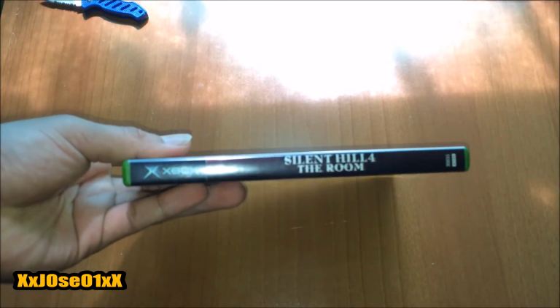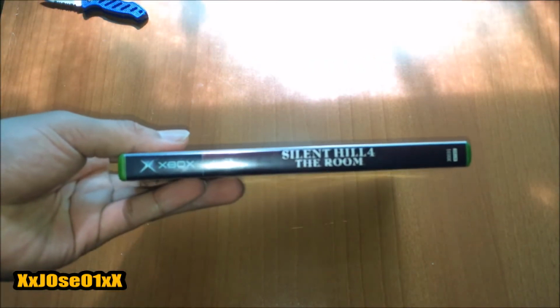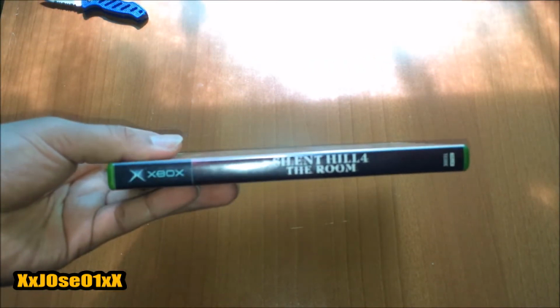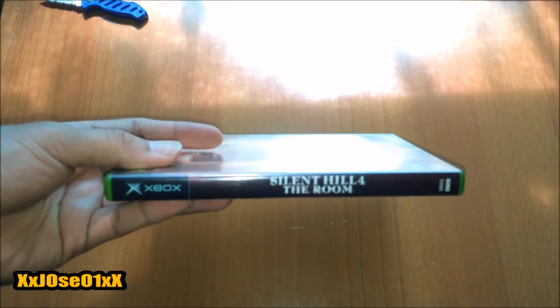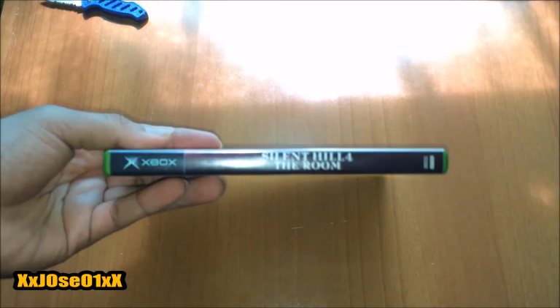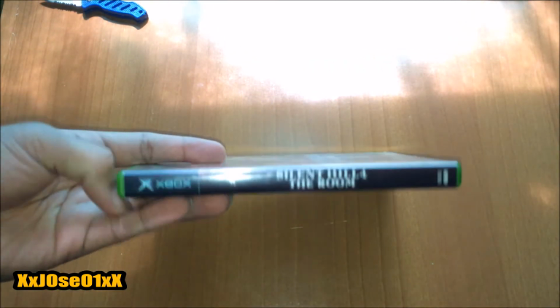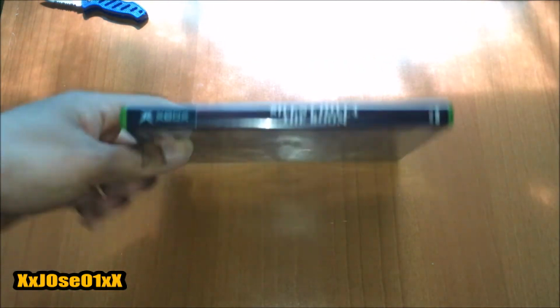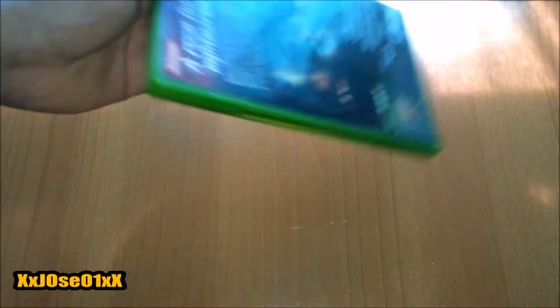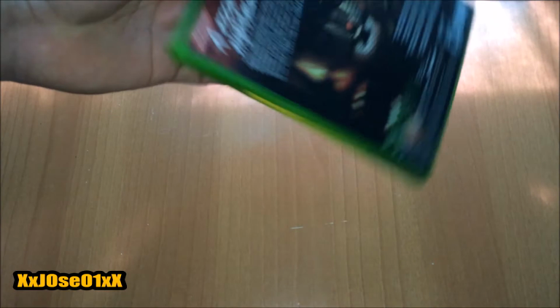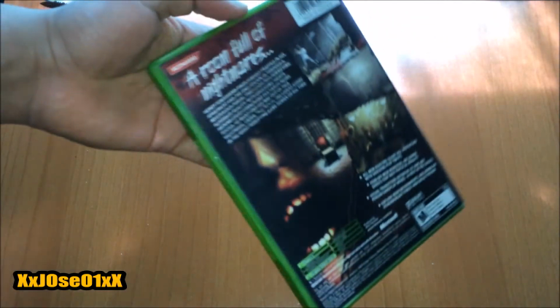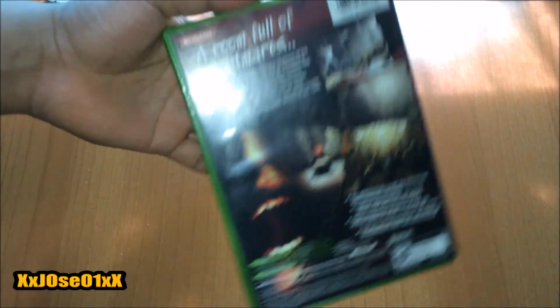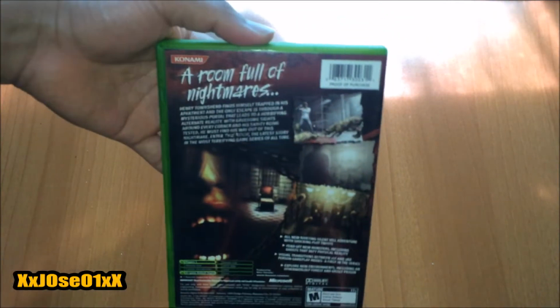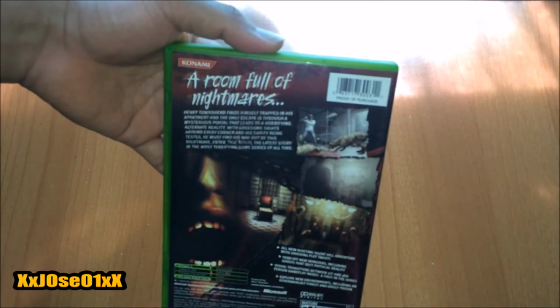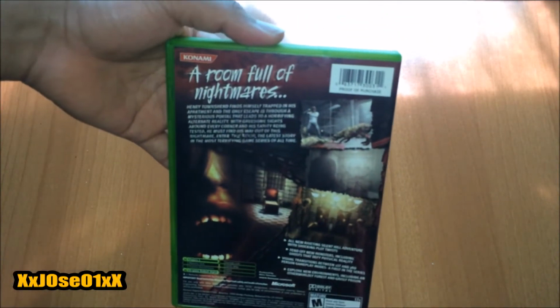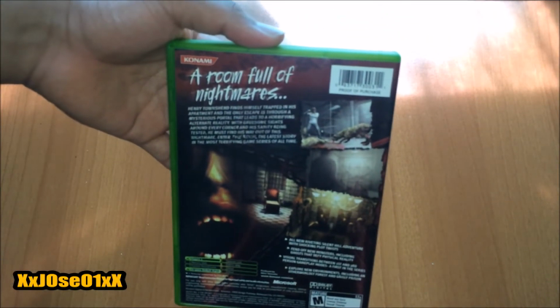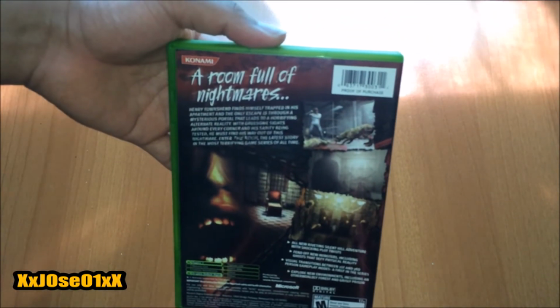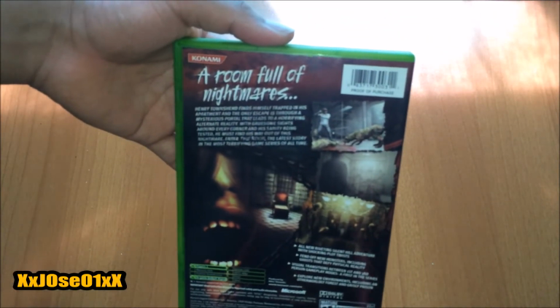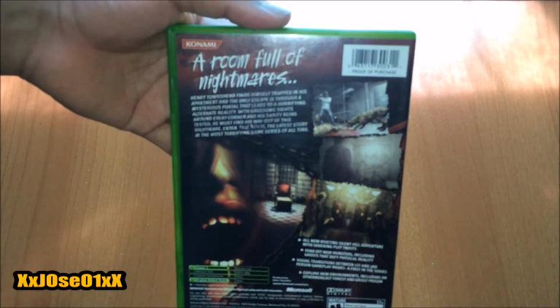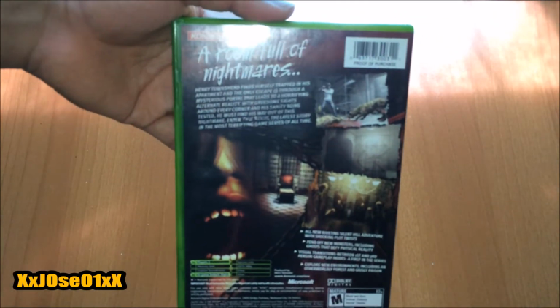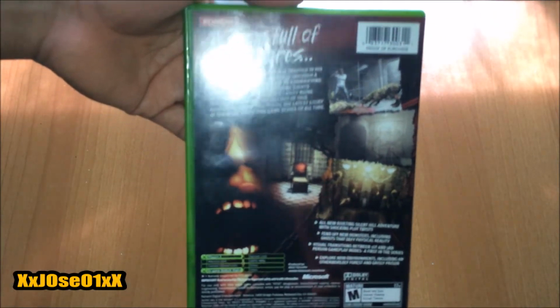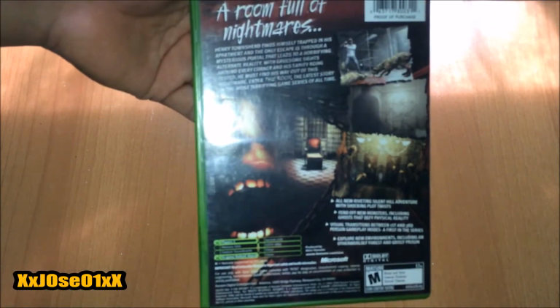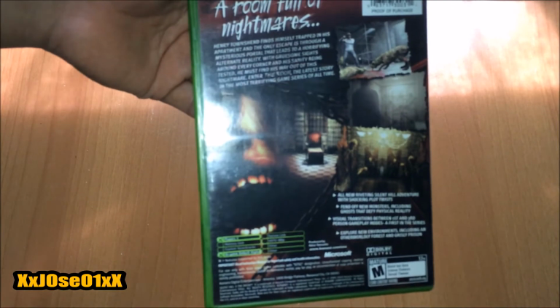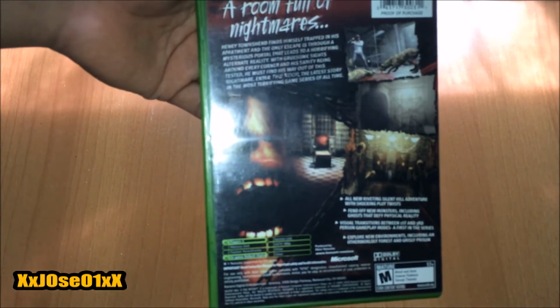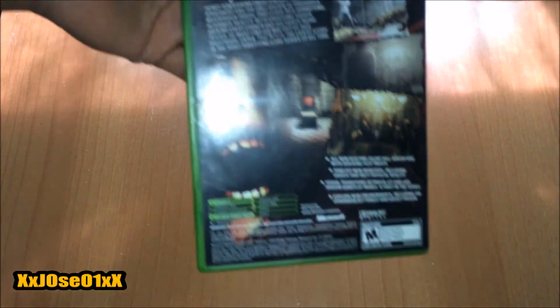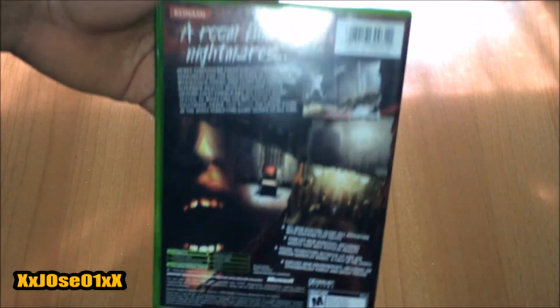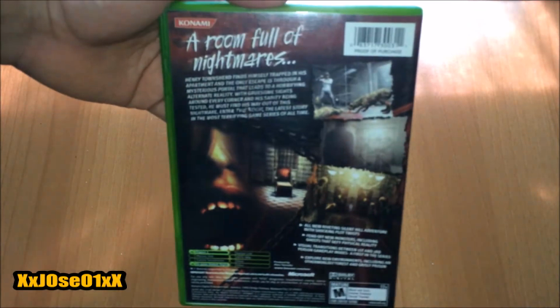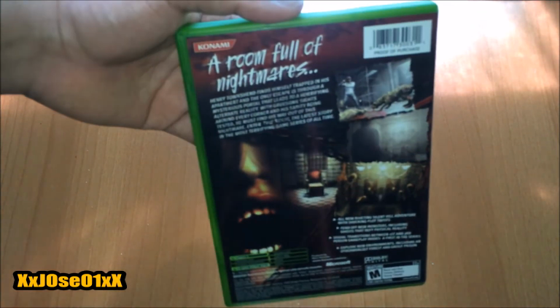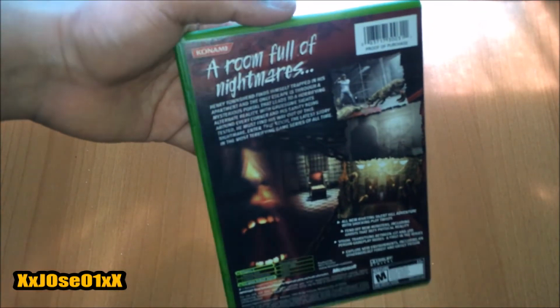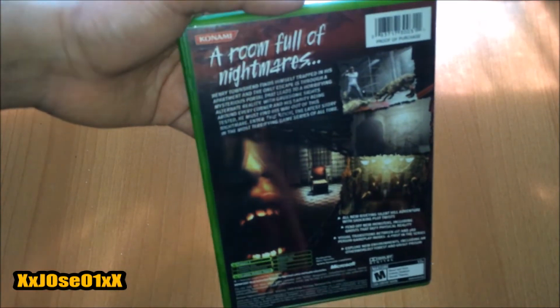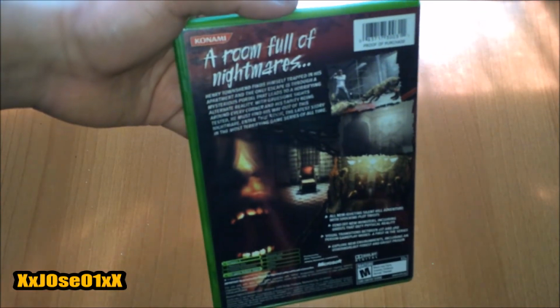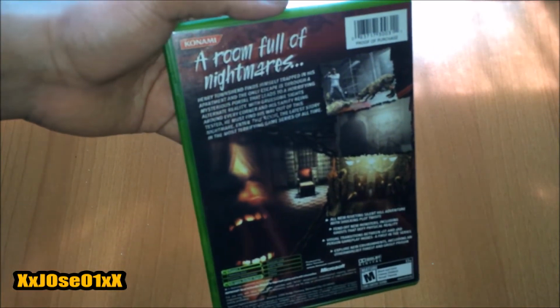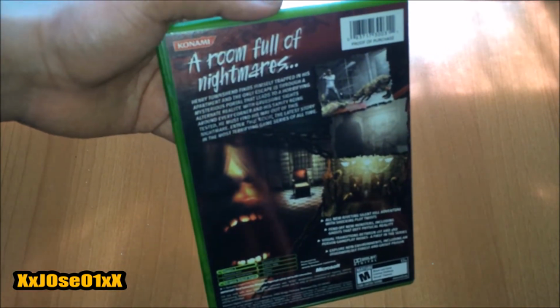So that's the front cover. On the side it says "Silent Hill 4: The Room," and on the back there are a couple of screenshots — "a room full of nightmares."